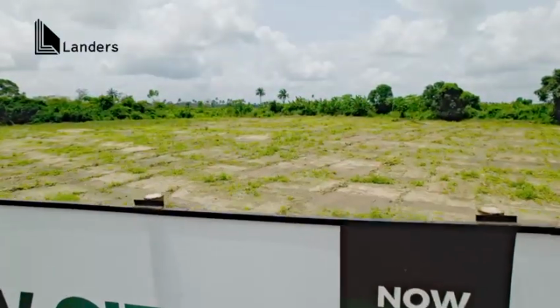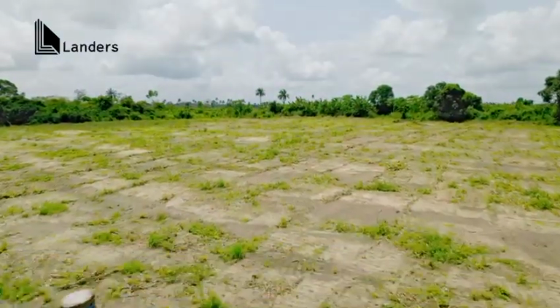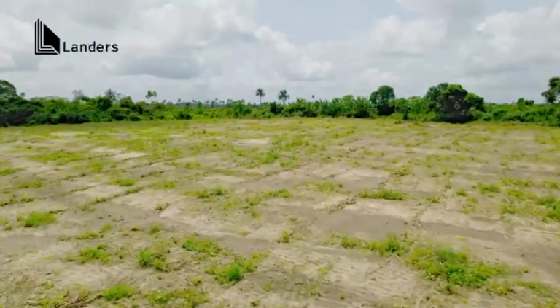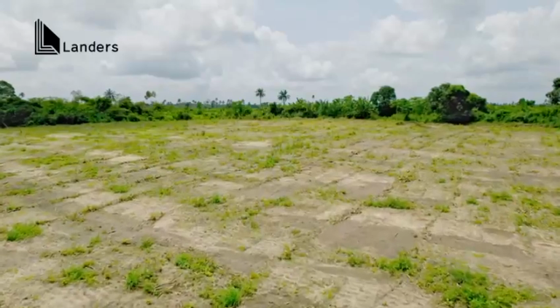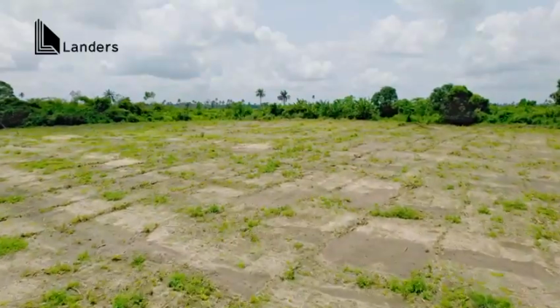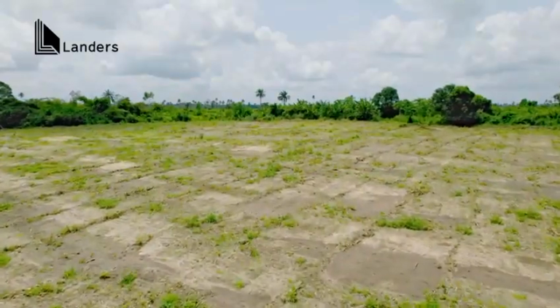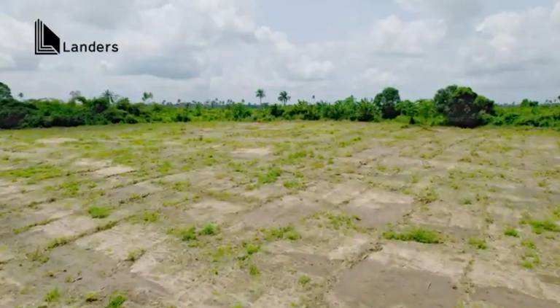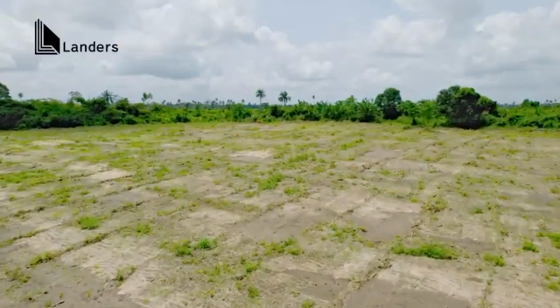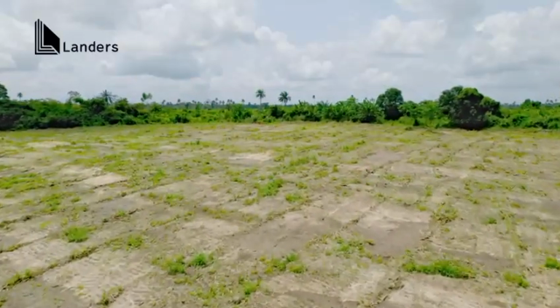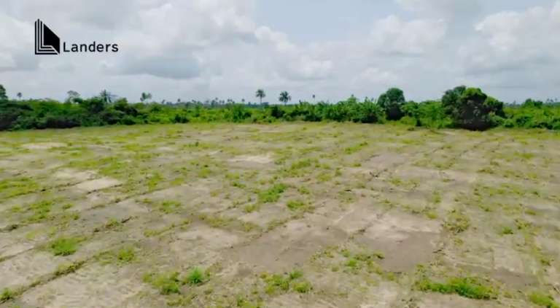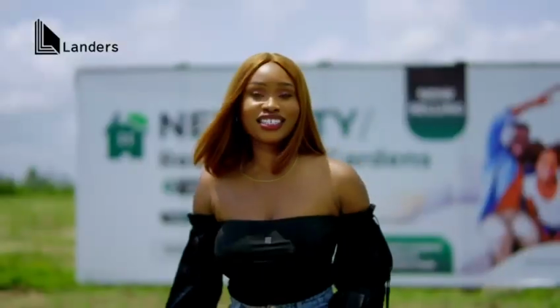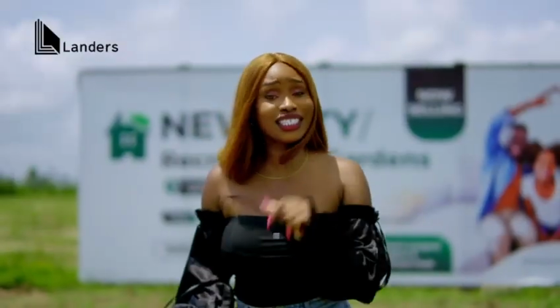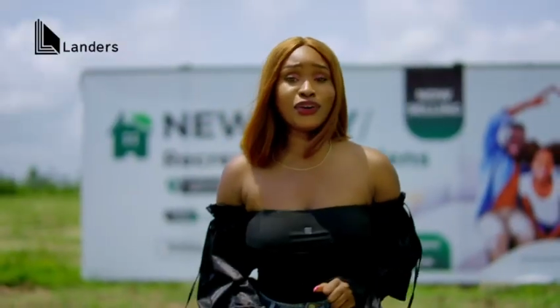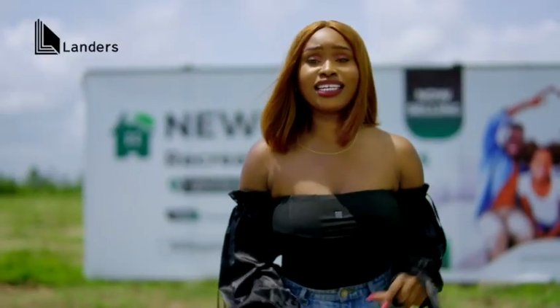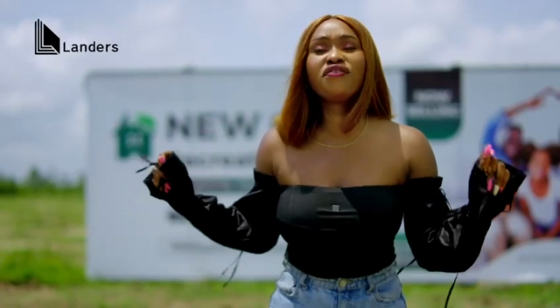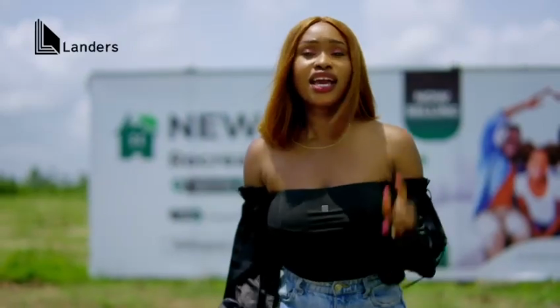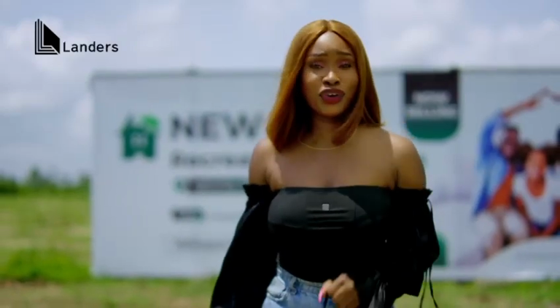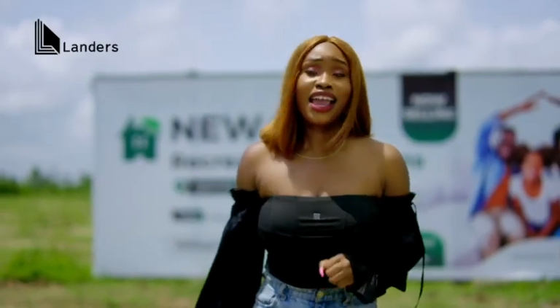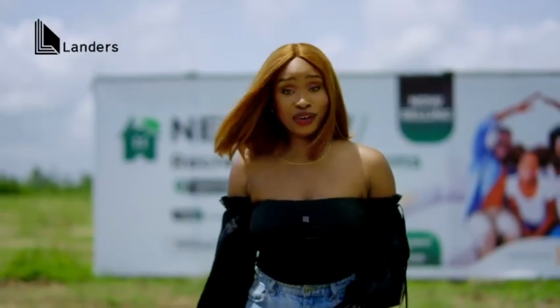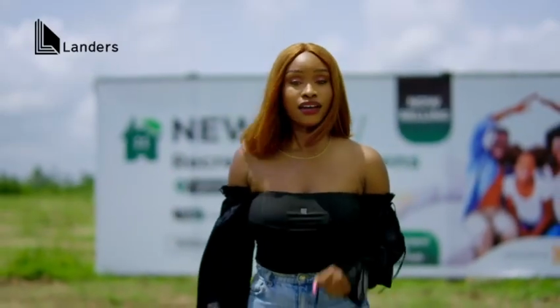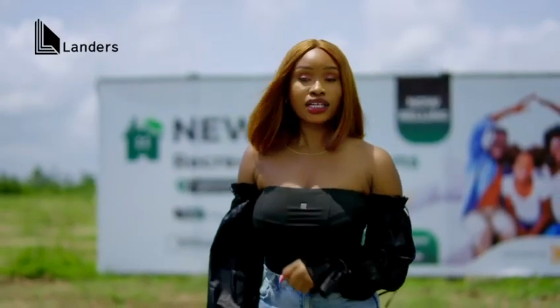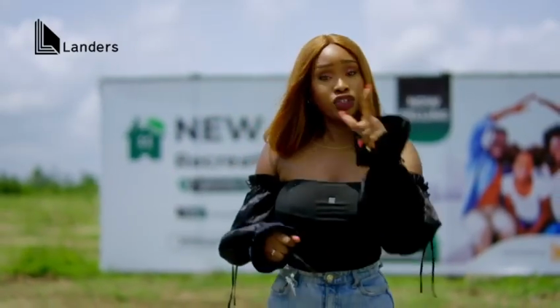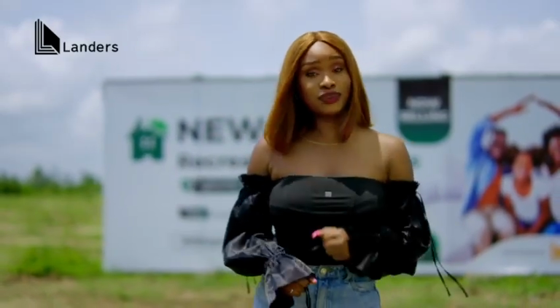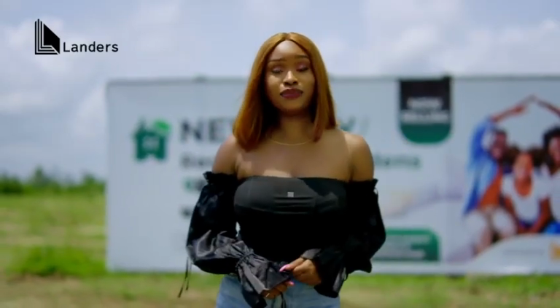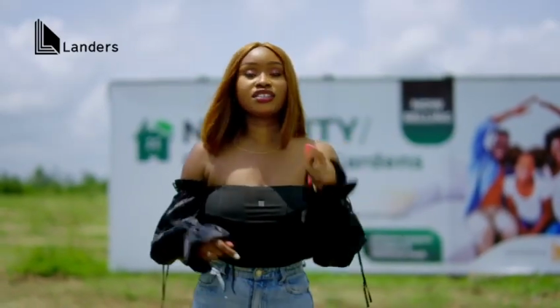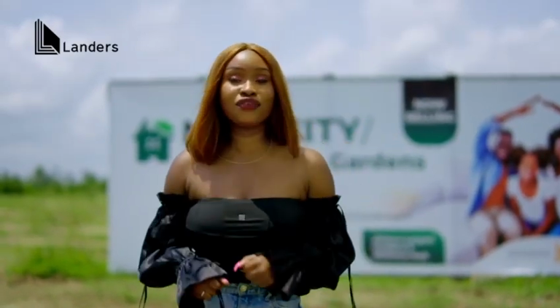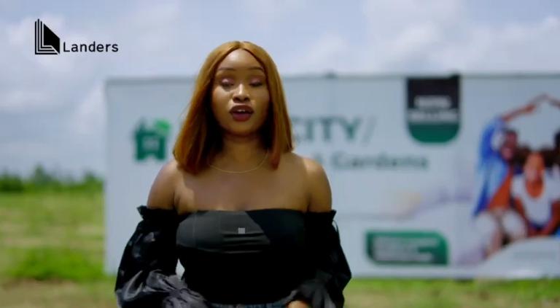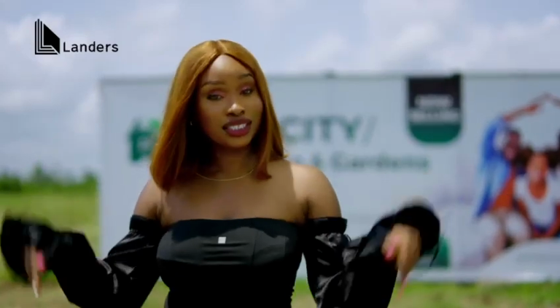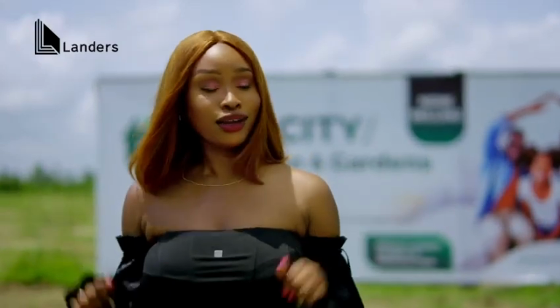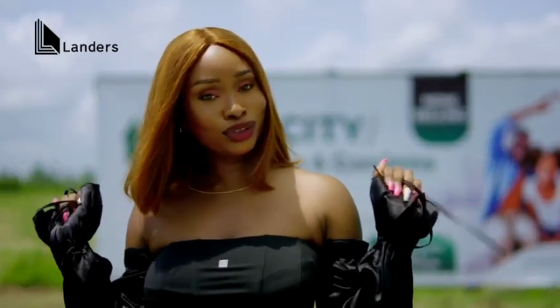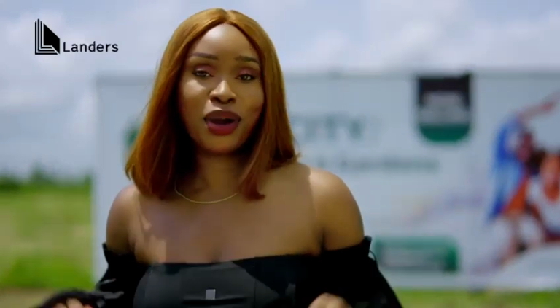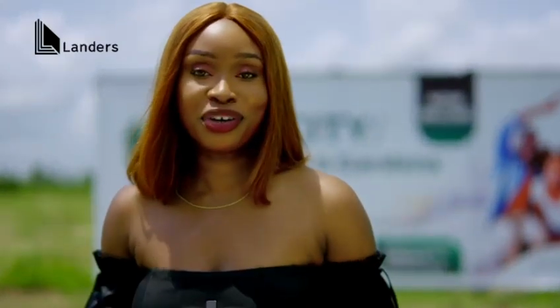If you've never been here before, you need to come. It is a great location, strategically situated in a very serene environment. Book an inspection to come see for yourself today — don't just take my word for it.